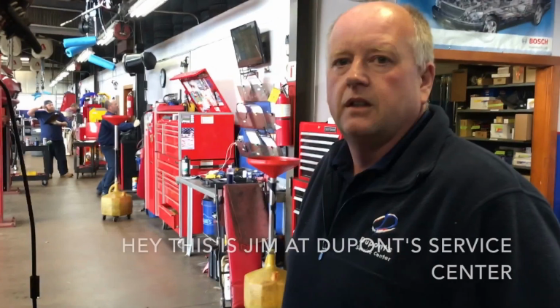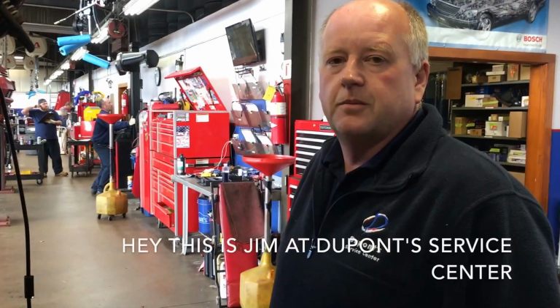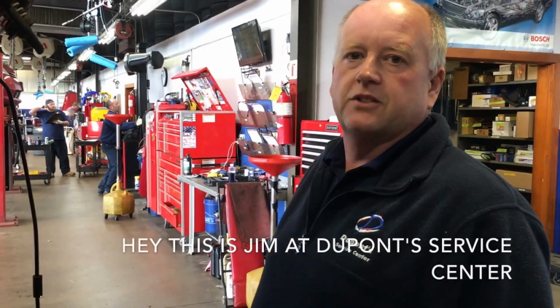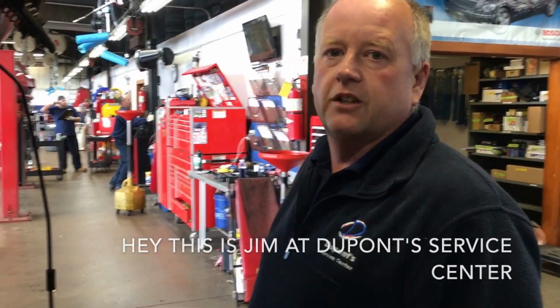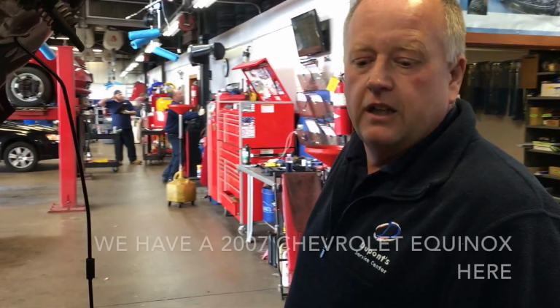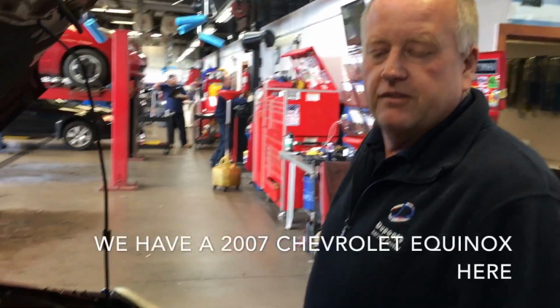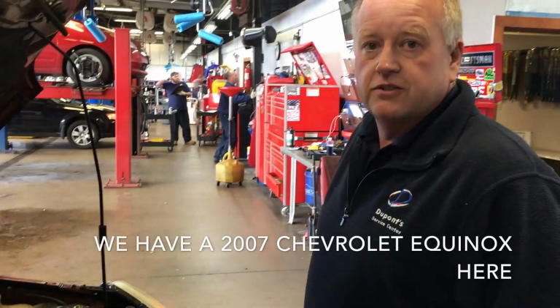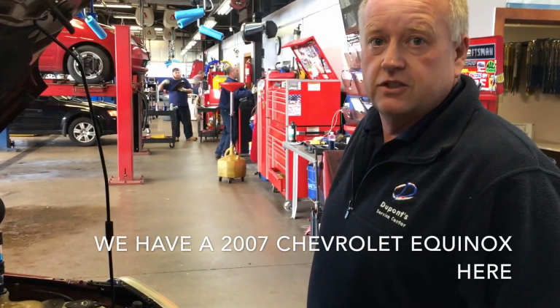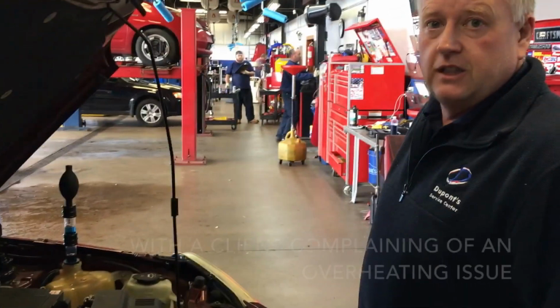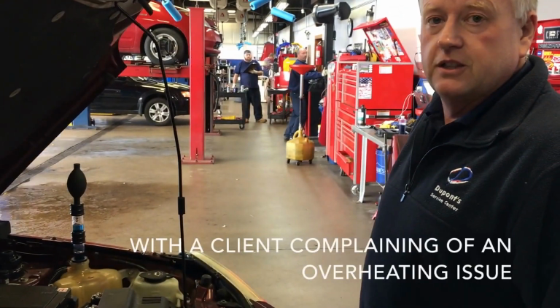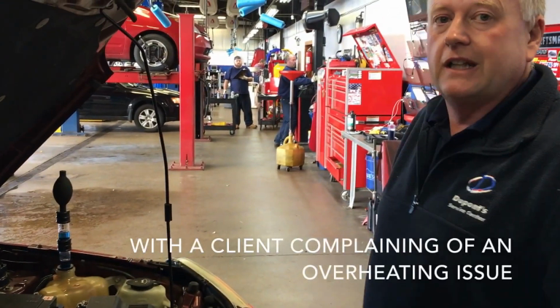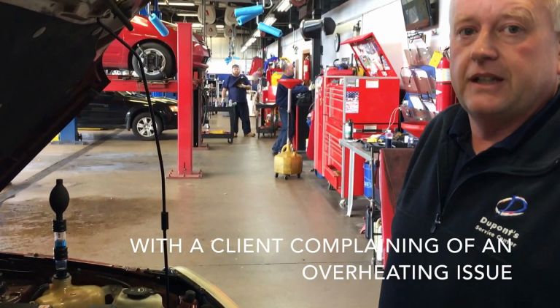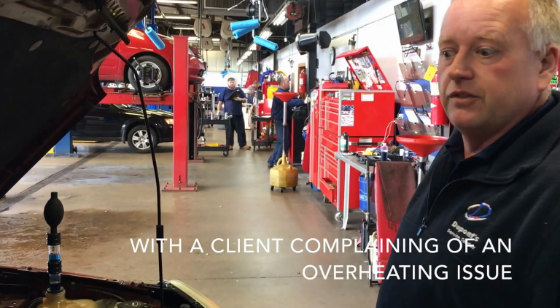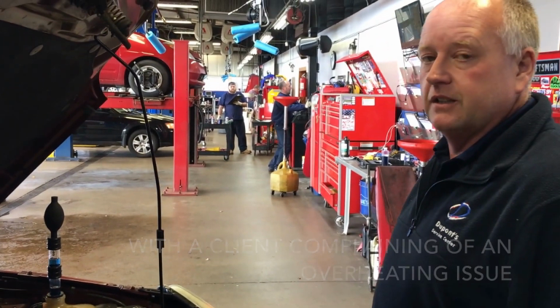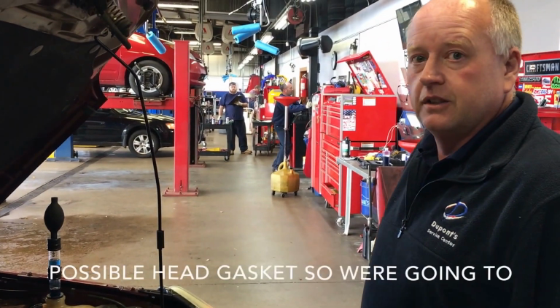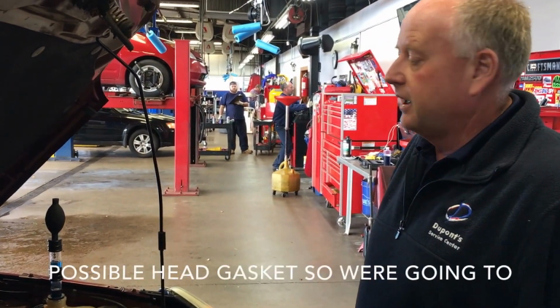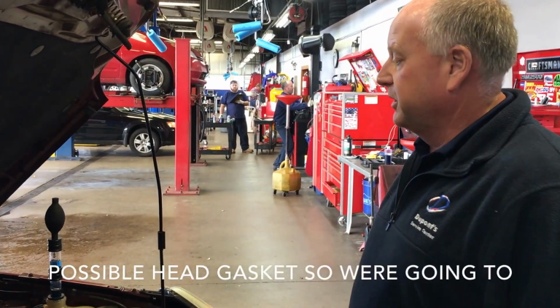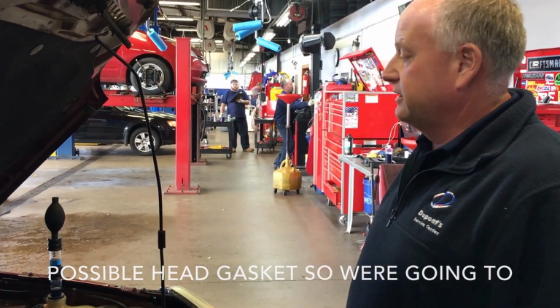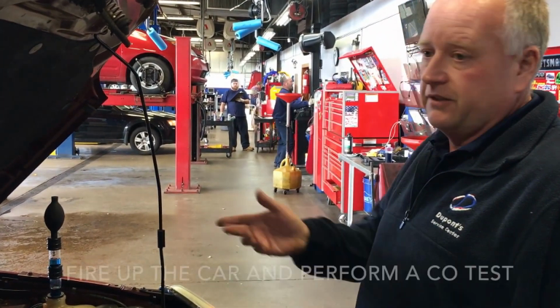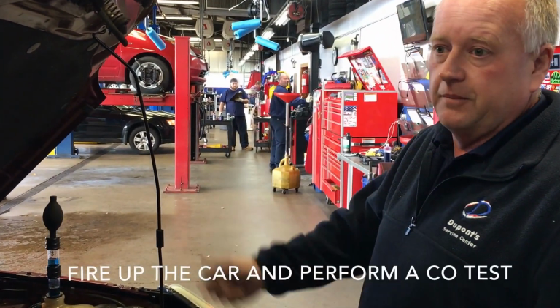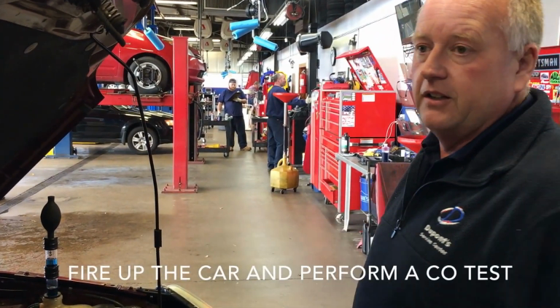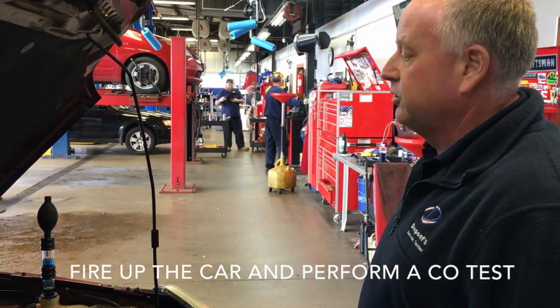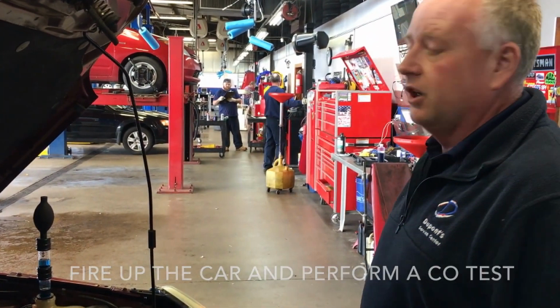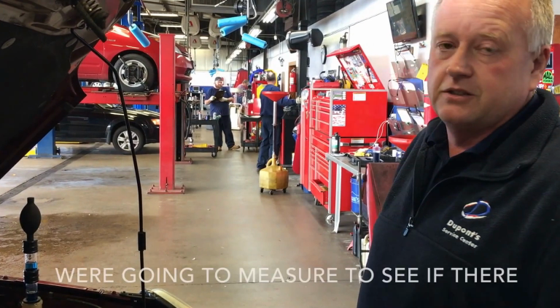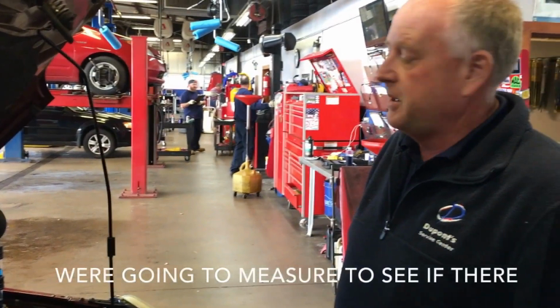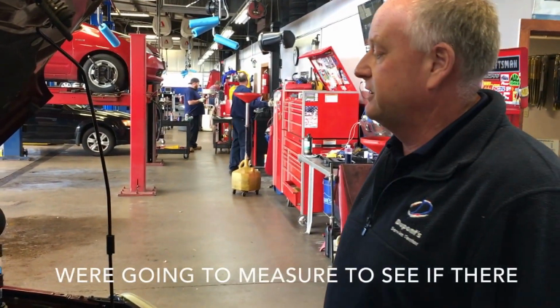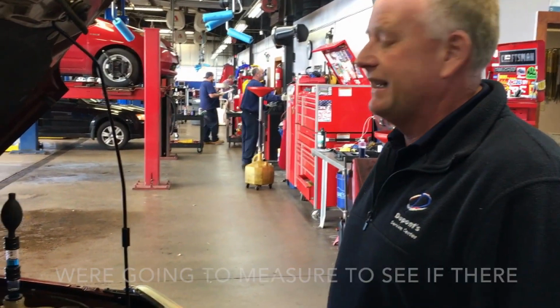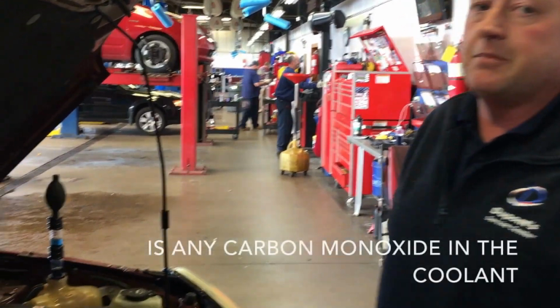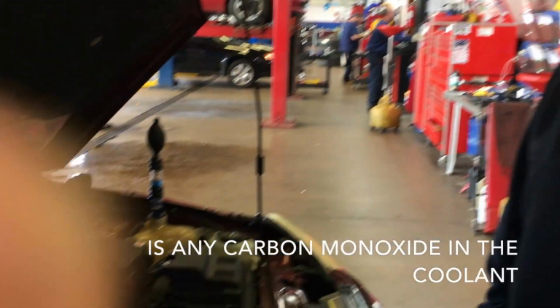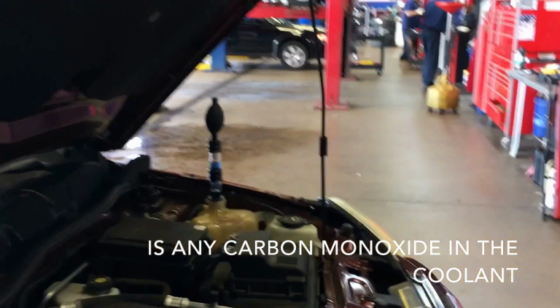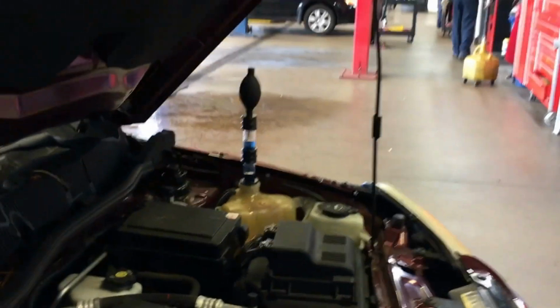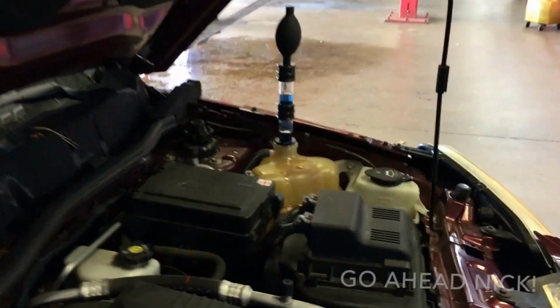Hey, this is Jim at DuPont Service Center. We have a 2007 Chevrolet Equinox here with a client complaining of an overheating issue, possible head gasket. So we're going to fire up the car and do a CO test — we're going to measure to see if there's any carbon monoxide inside the coolant. Go ahead, Nick.